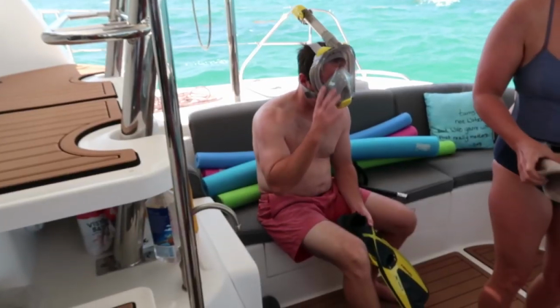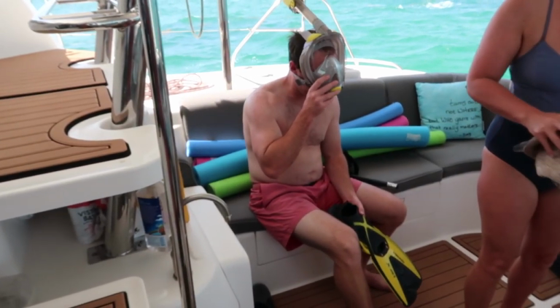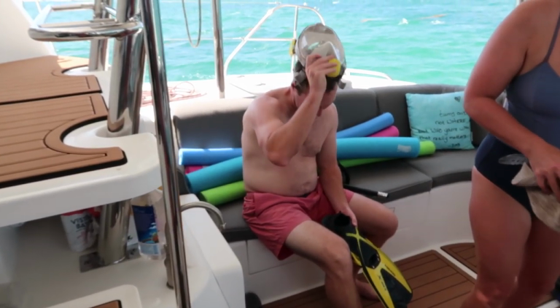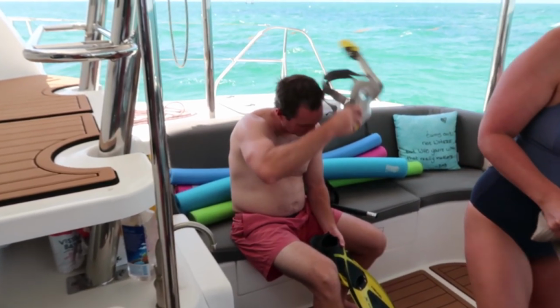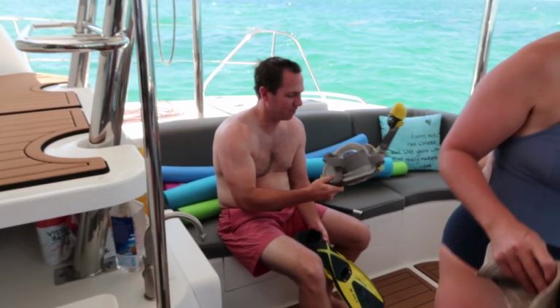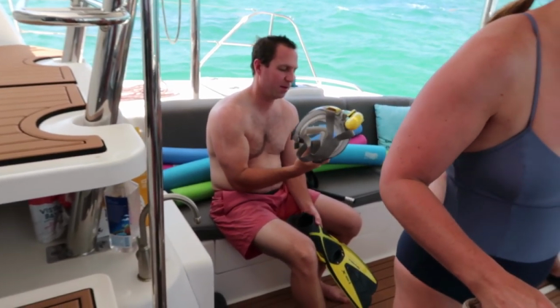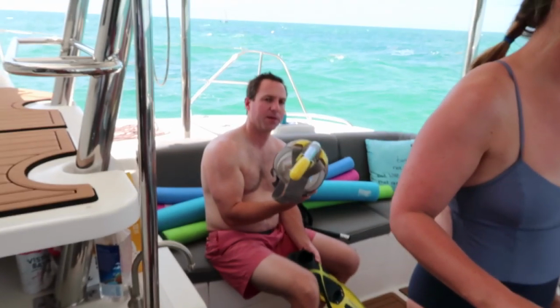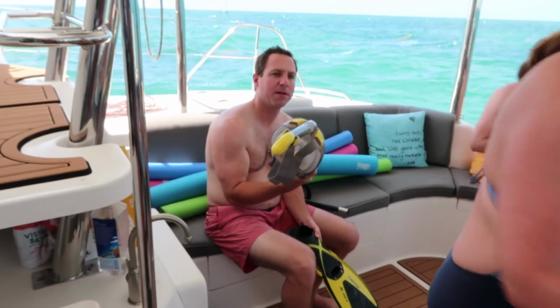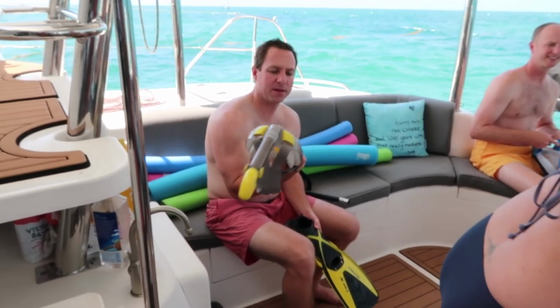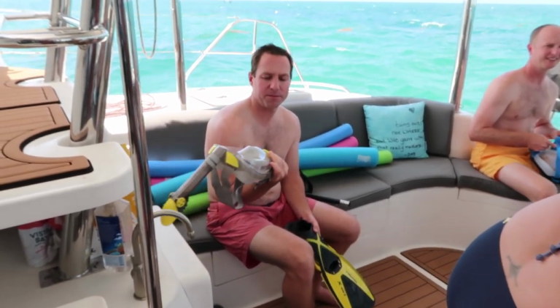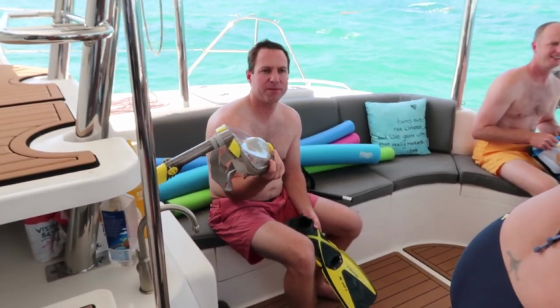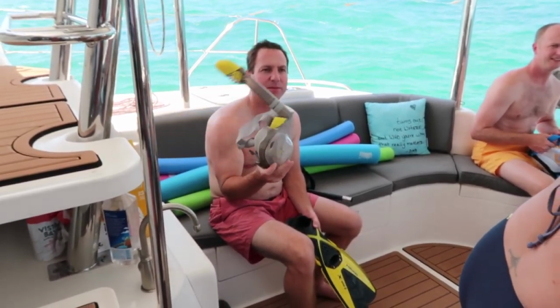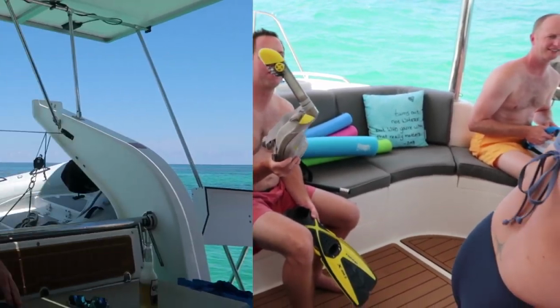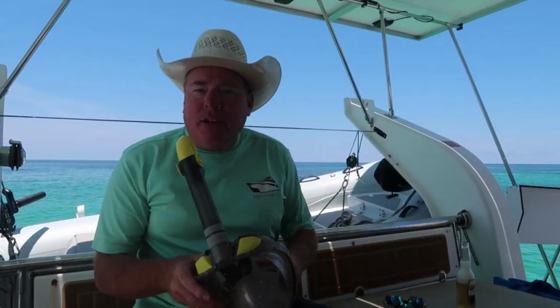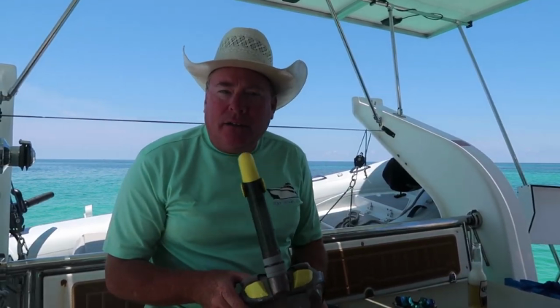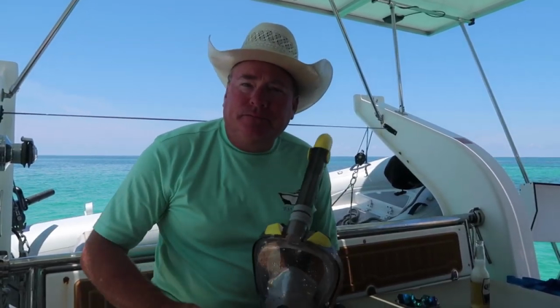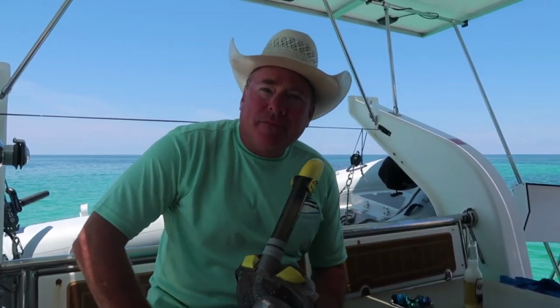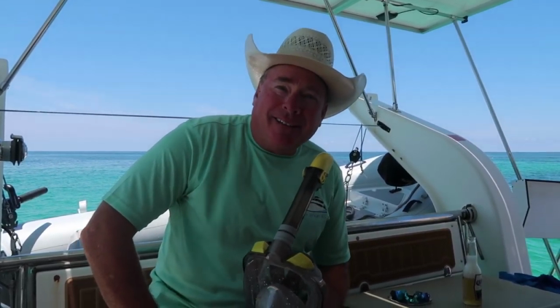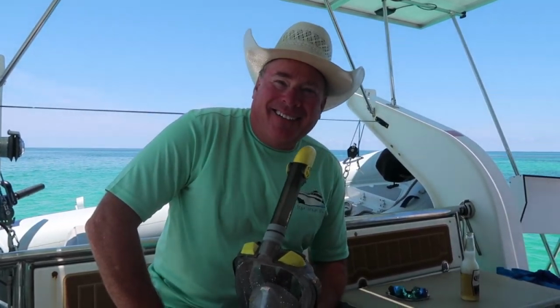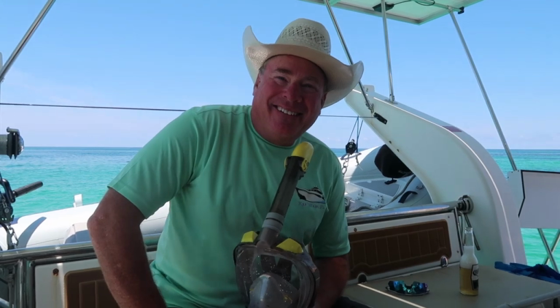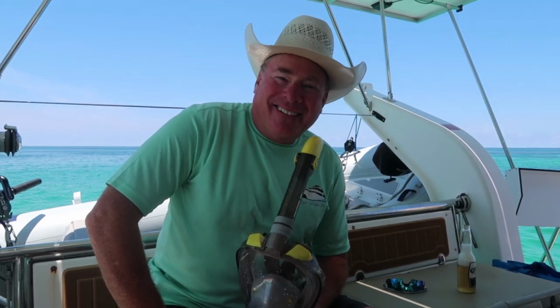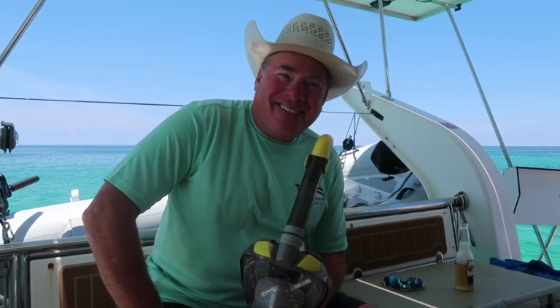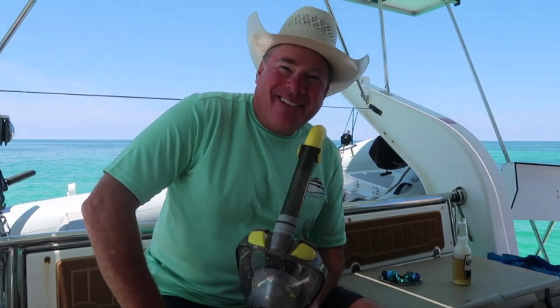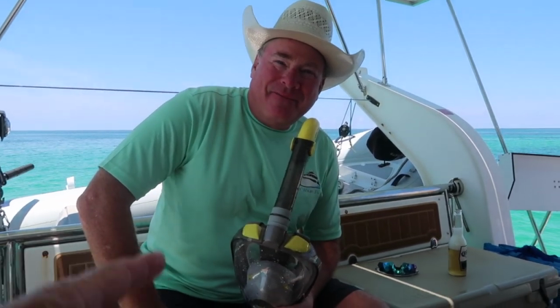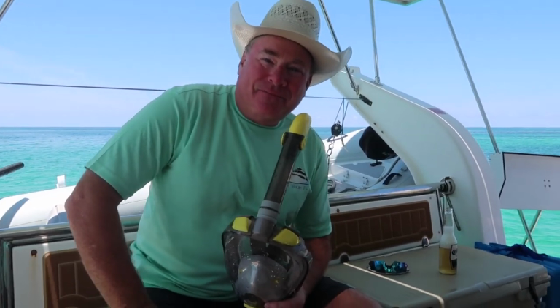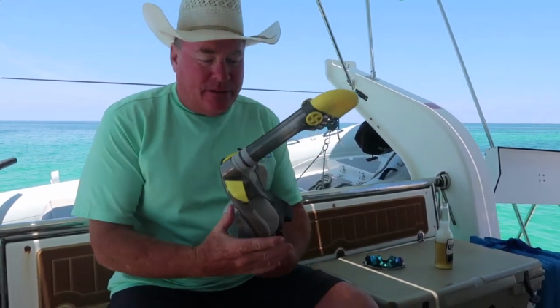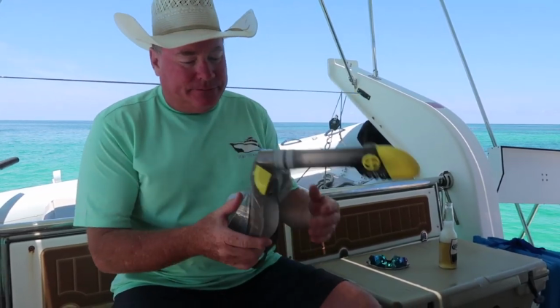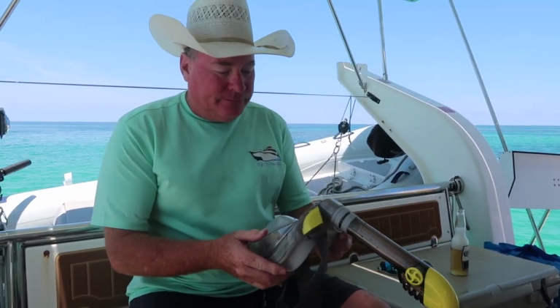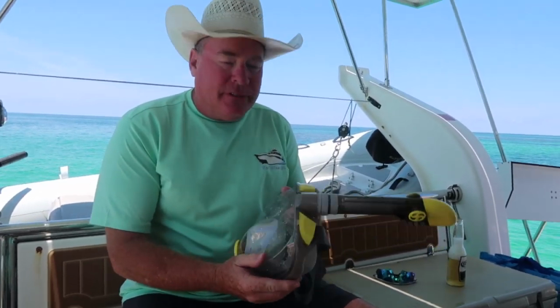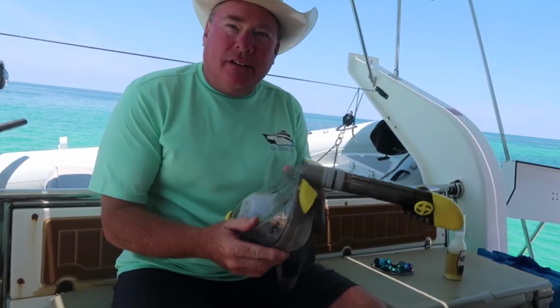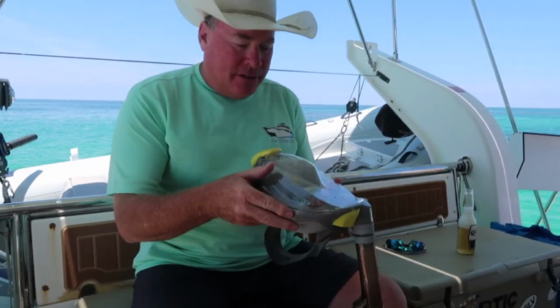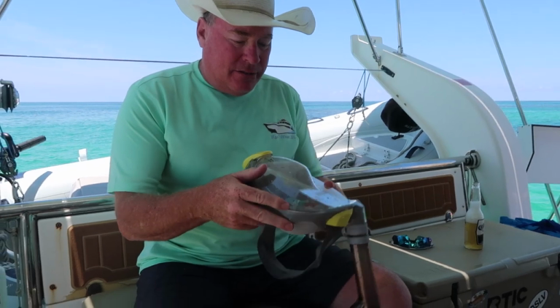A few people were happy to see that we had the masks on board, because they had been wanting to try them out. So, Randy, you're a diver, and today you tried out these new full face masks we've got here. What do you think of that style of mask?